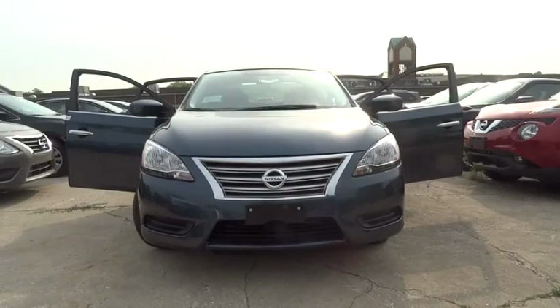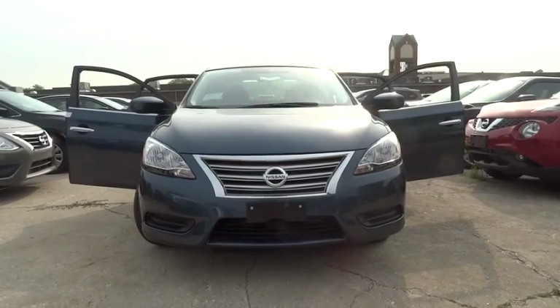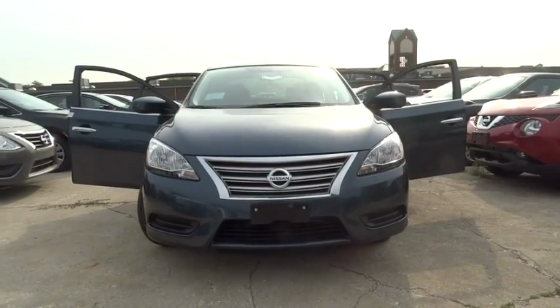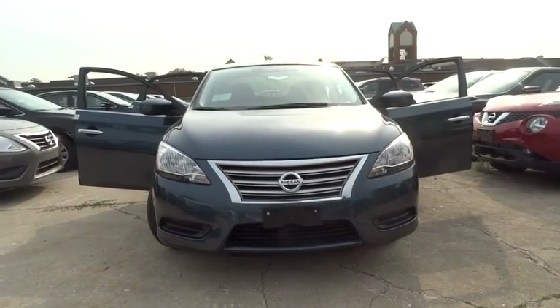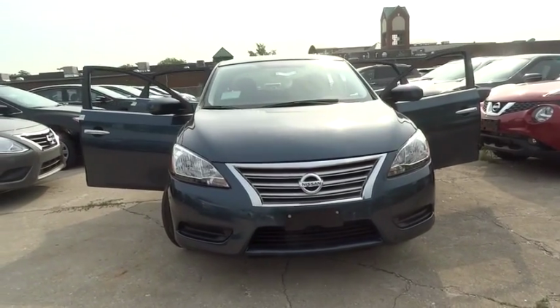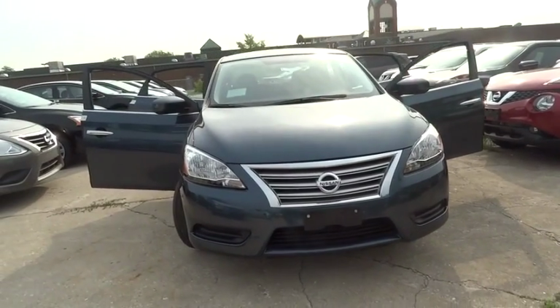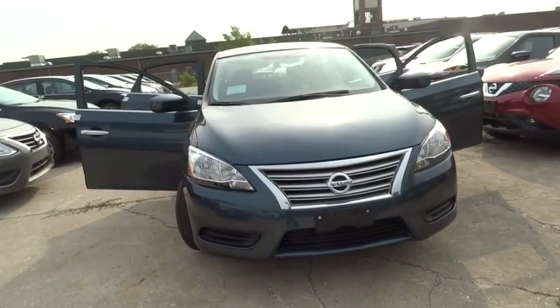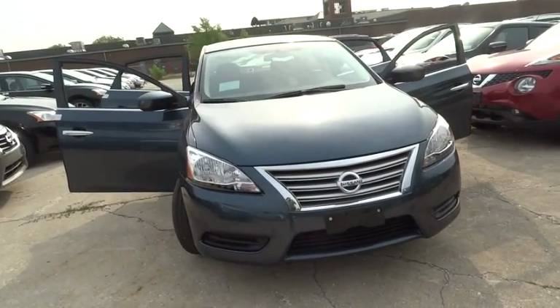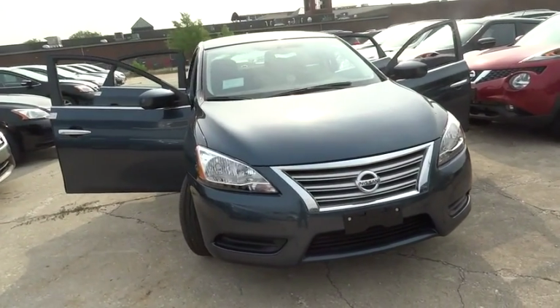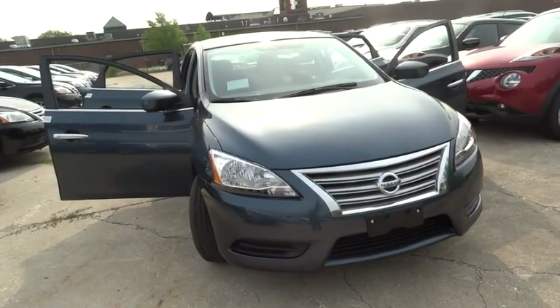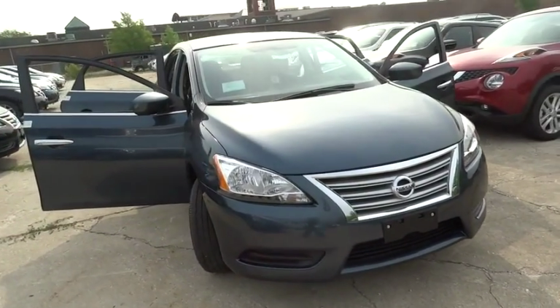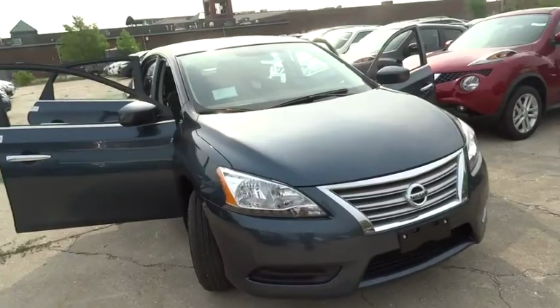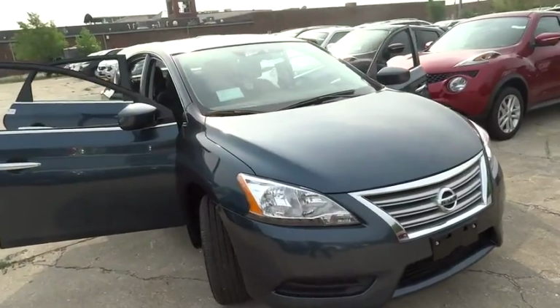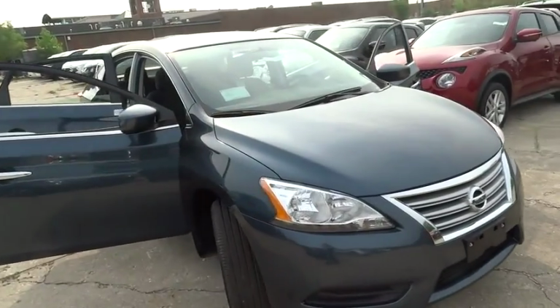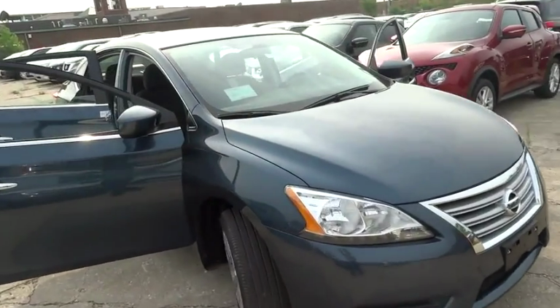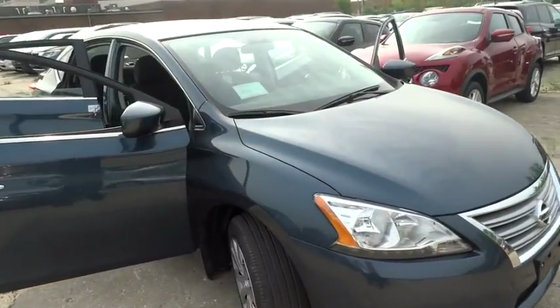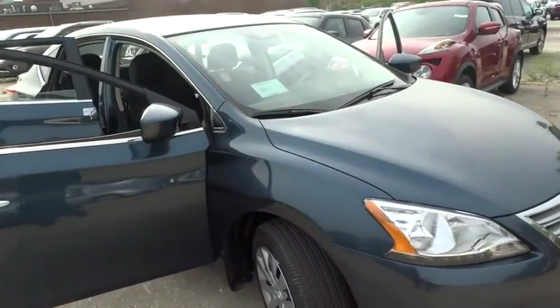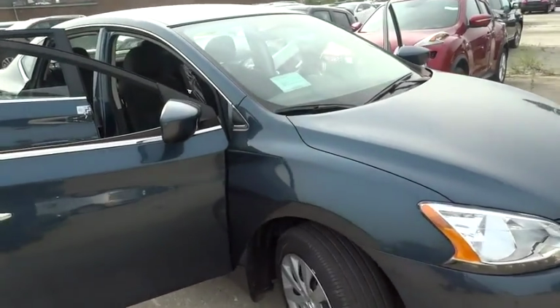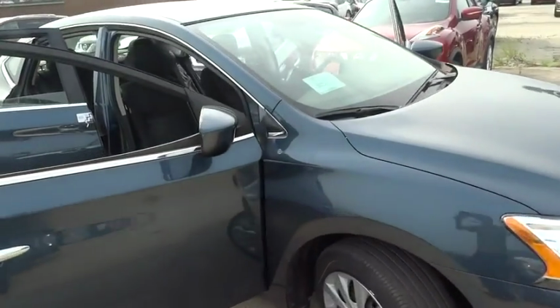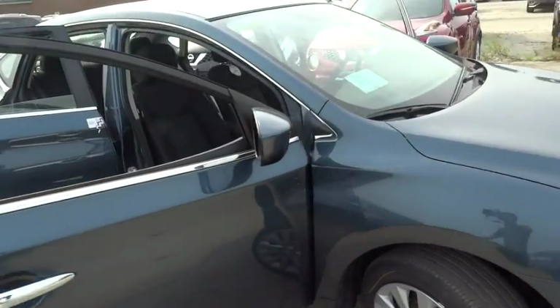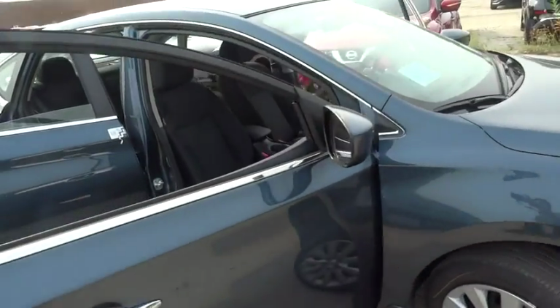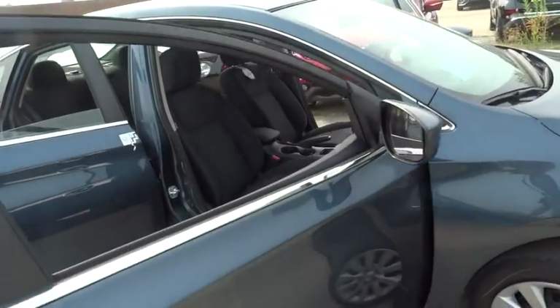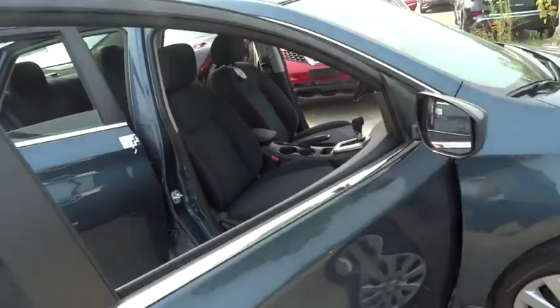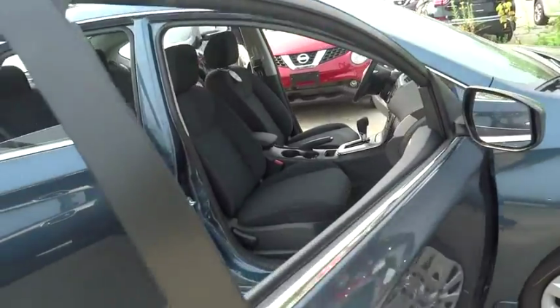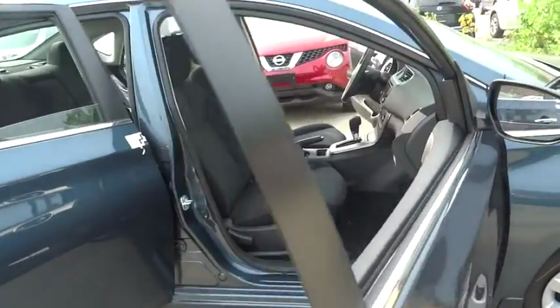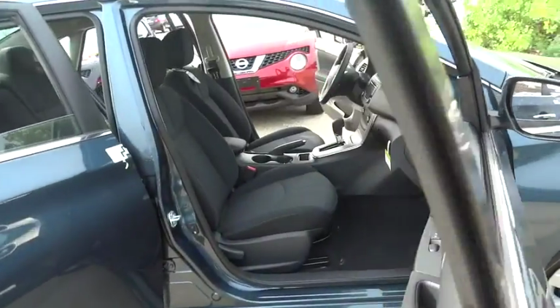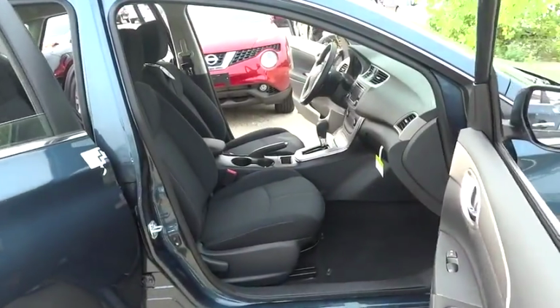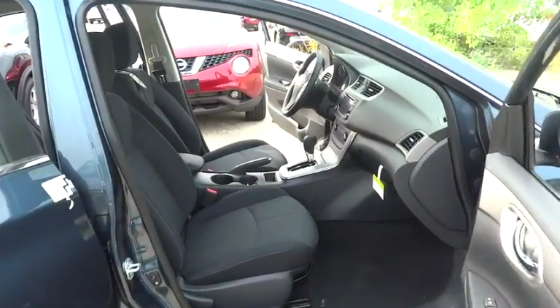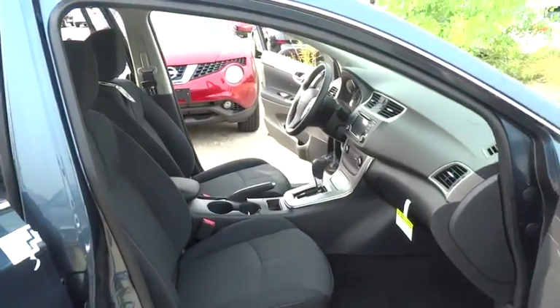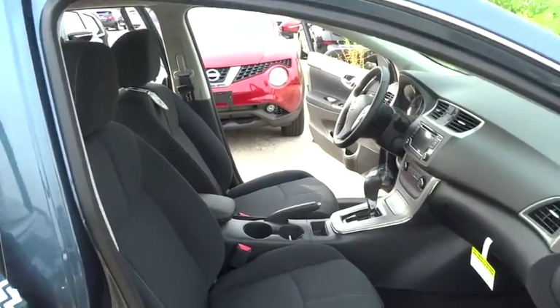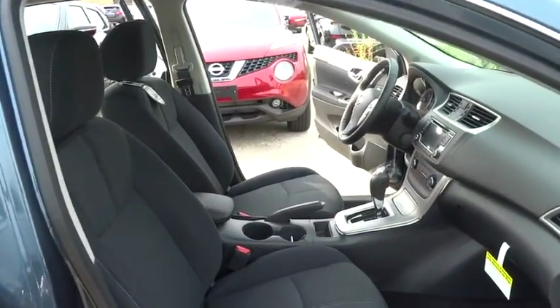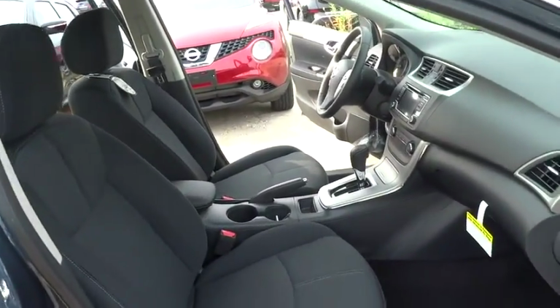2015 Sentra. With its spacious and versatile interior and stellar 34 miles per gallon fuel efficiency, the Nissan Sentra is the obvious choice for anyone who wants to enjoy a stylish and comfortable ride. Here are some of this vehicle's great options.